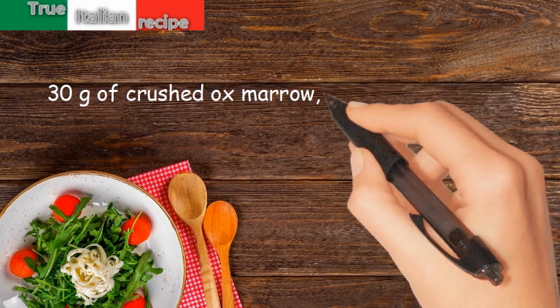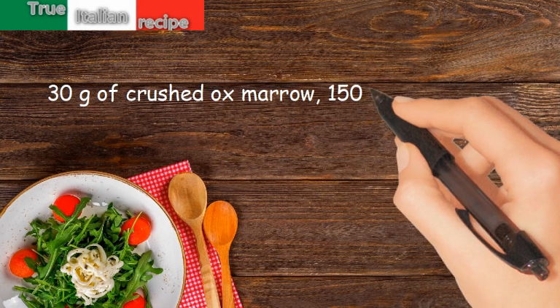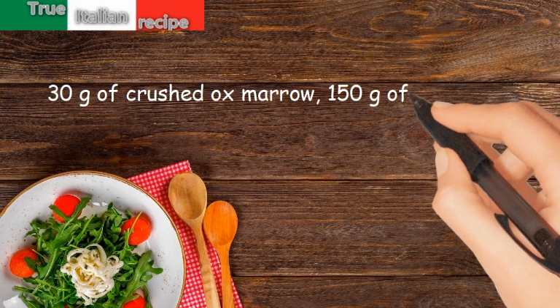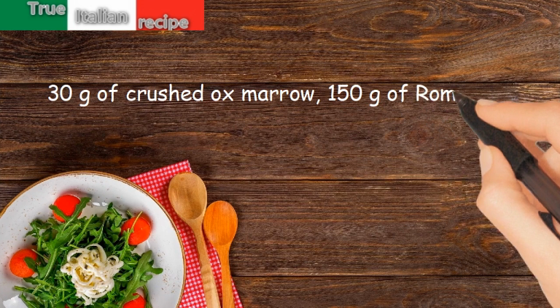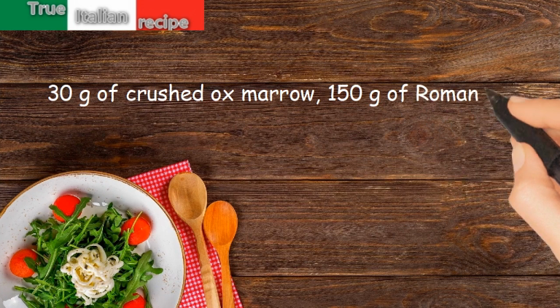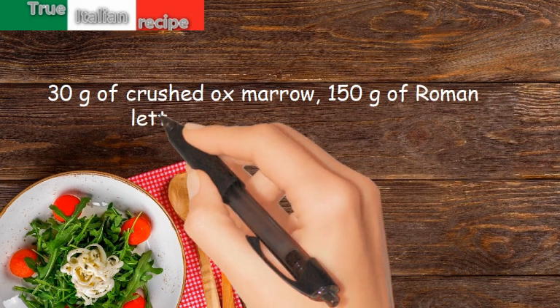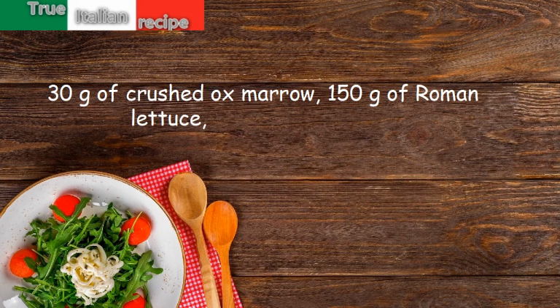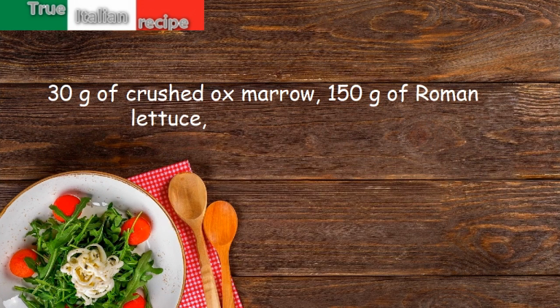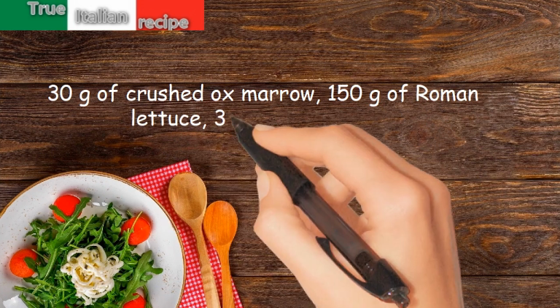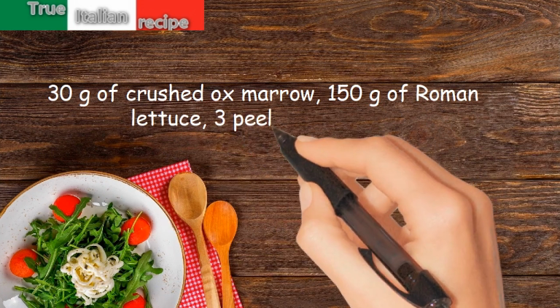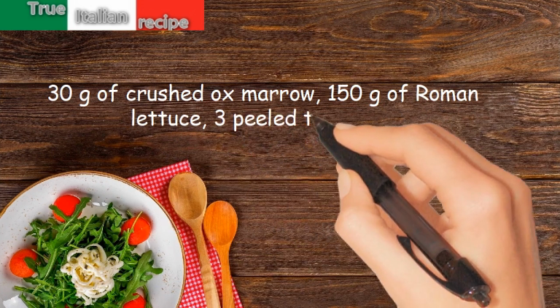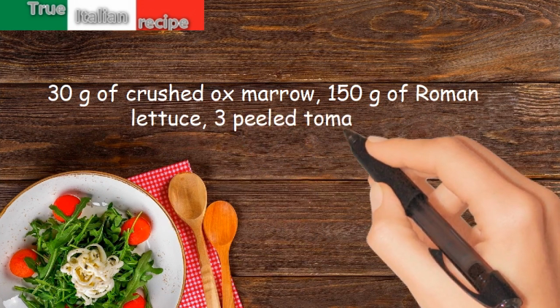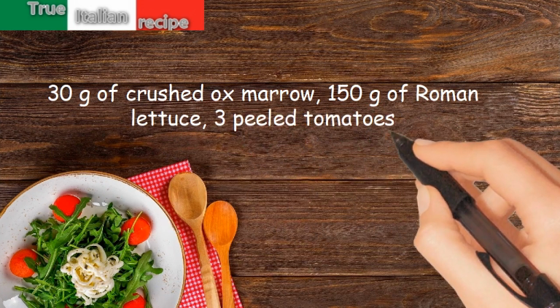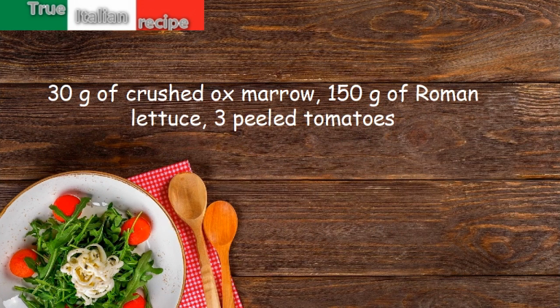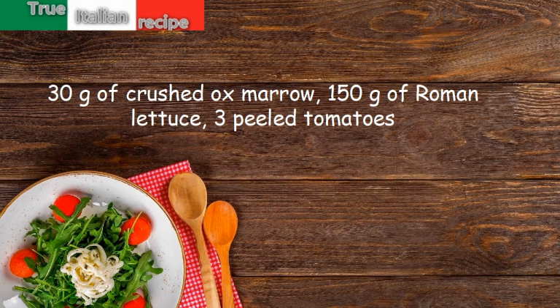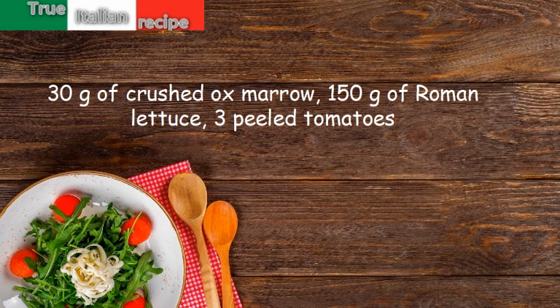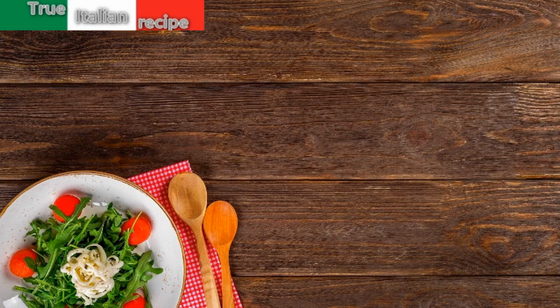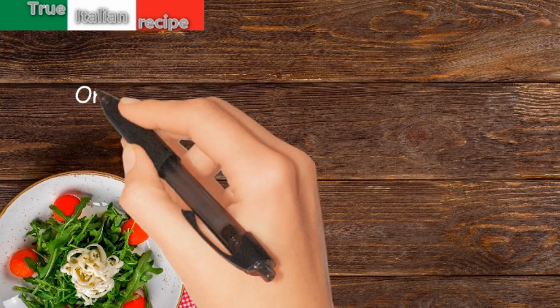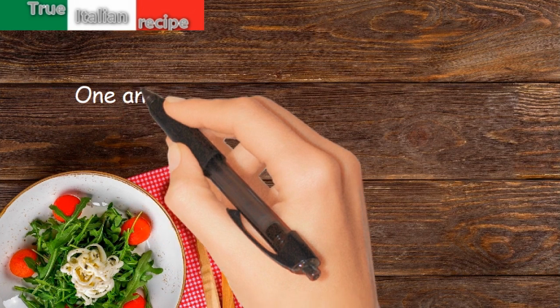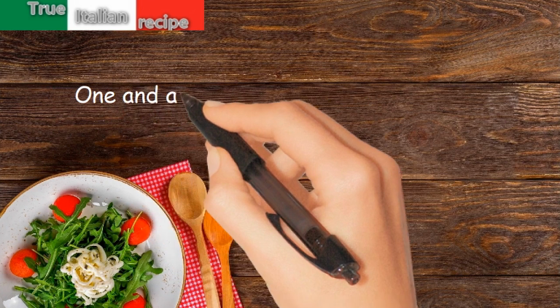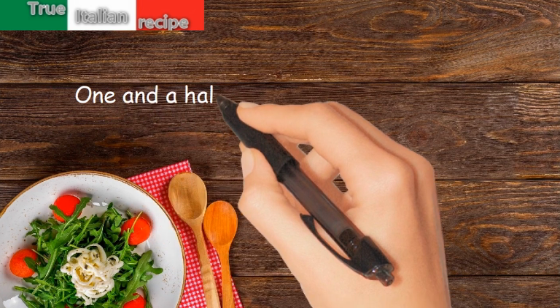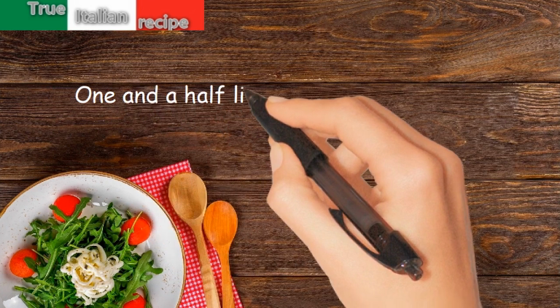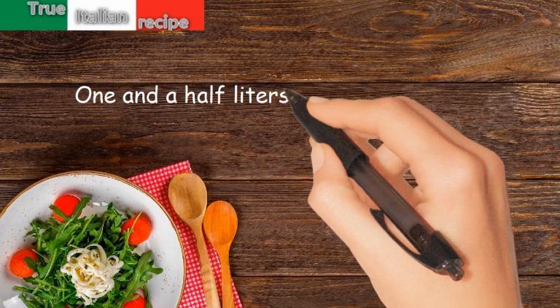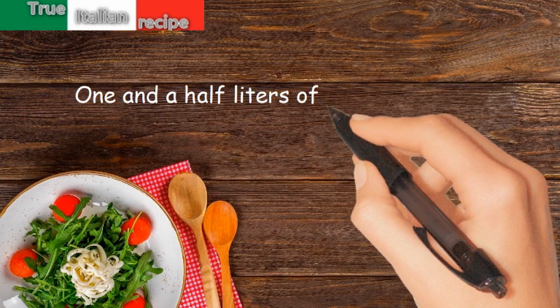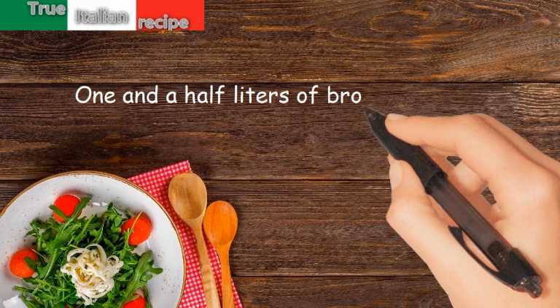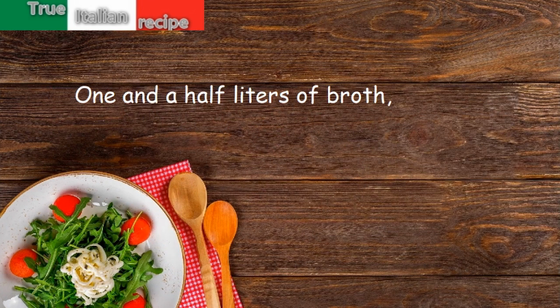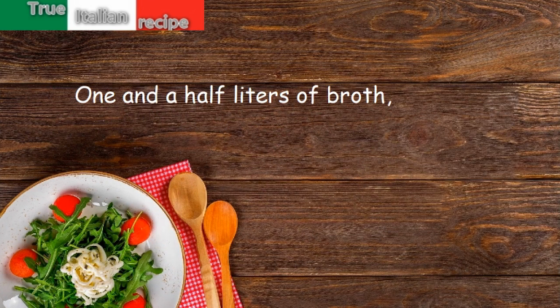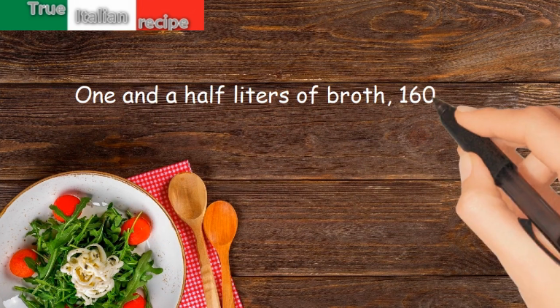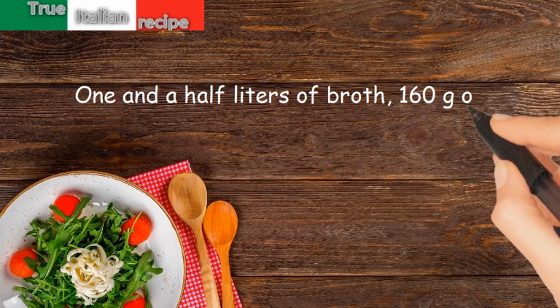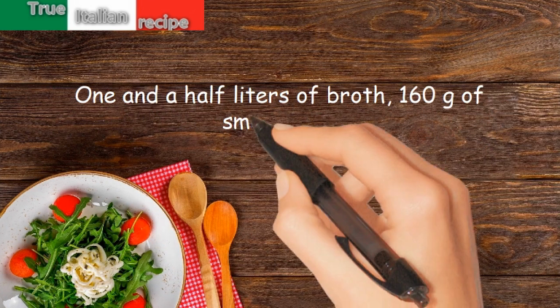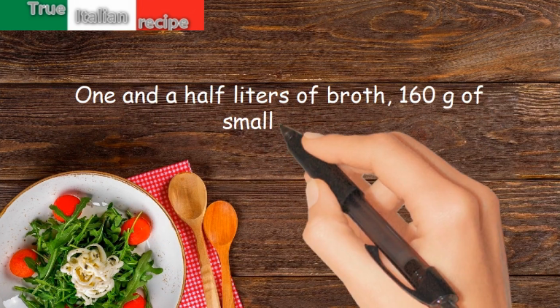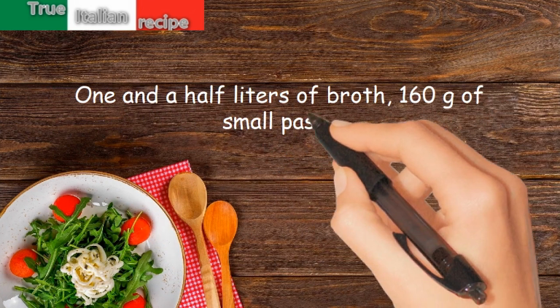150 grams of Roman lettuce, 3 peeled tomatoes, 1 and a half liters of broth, 160 grams of small pasta.